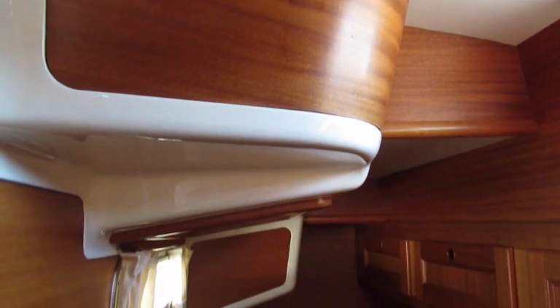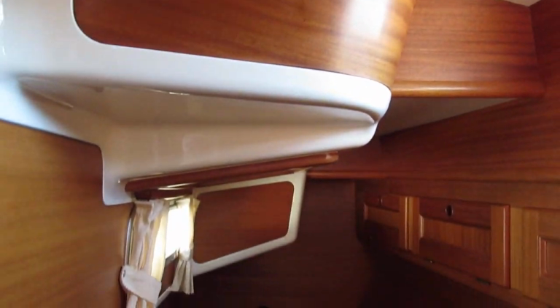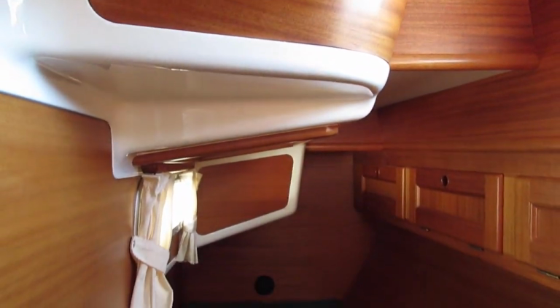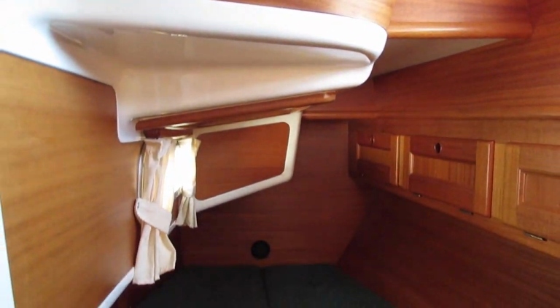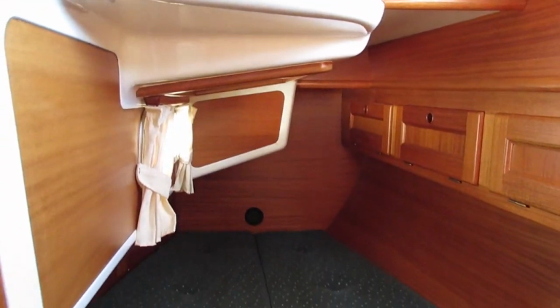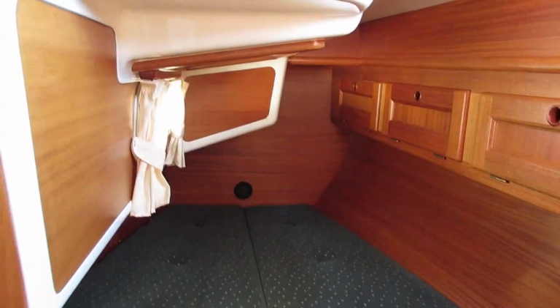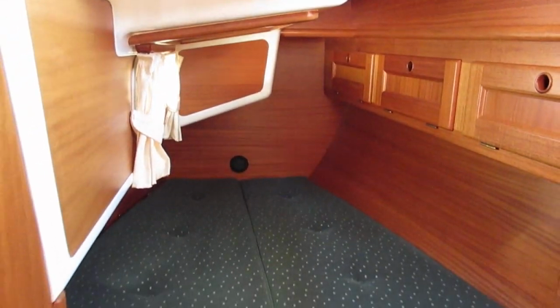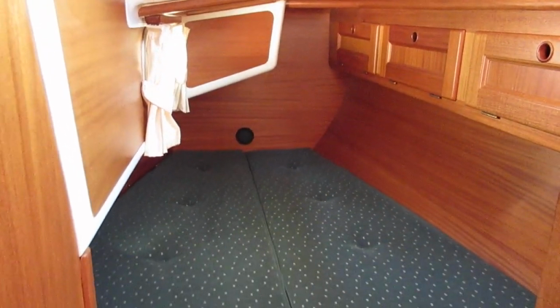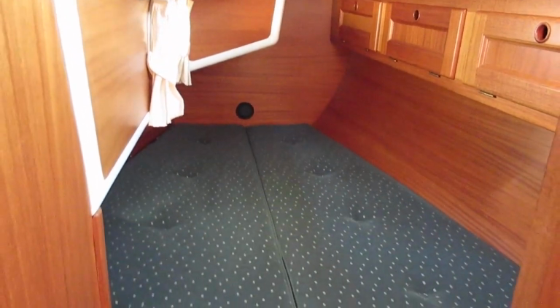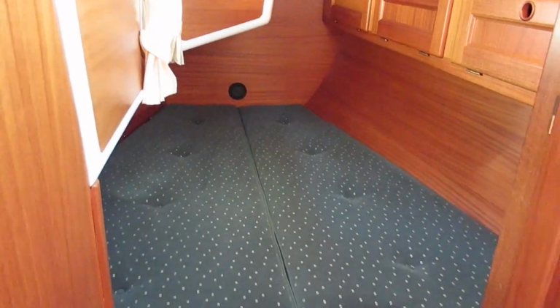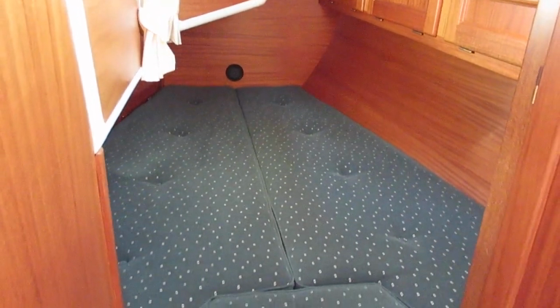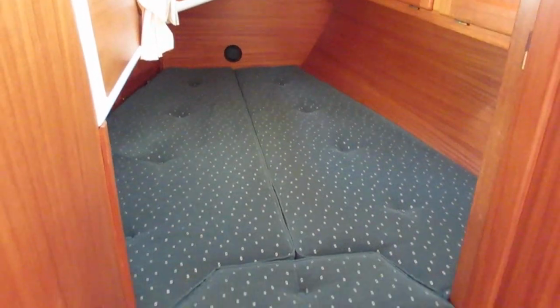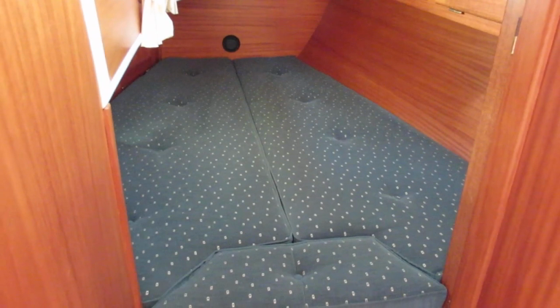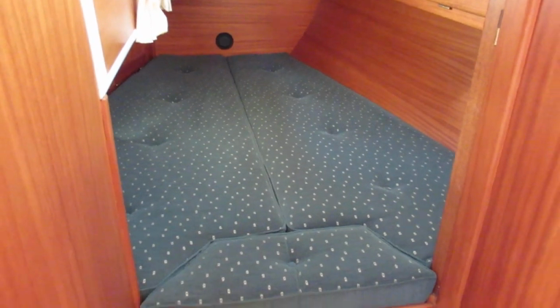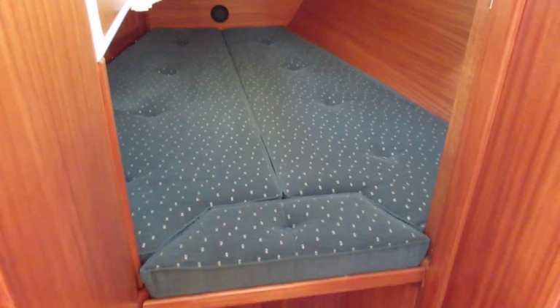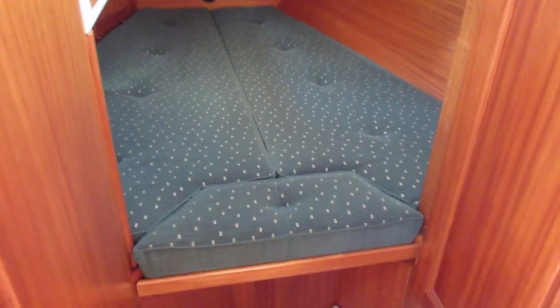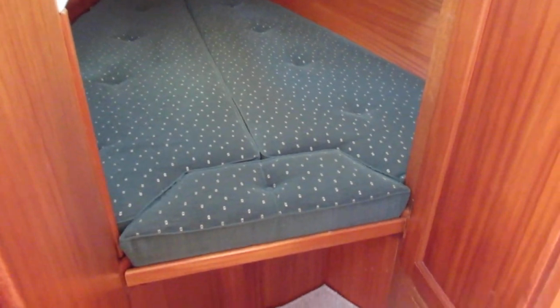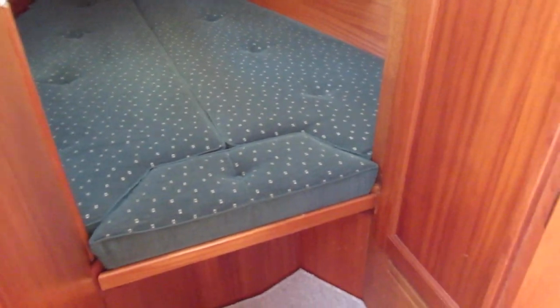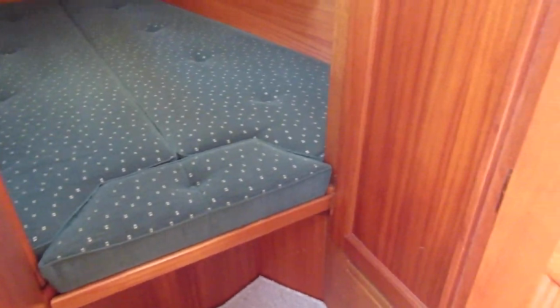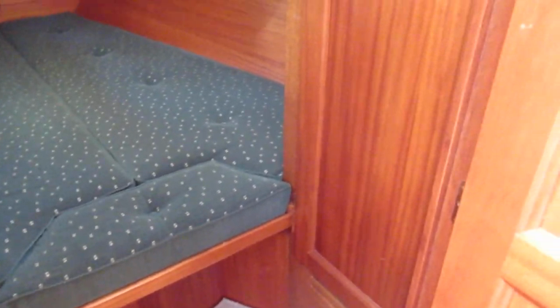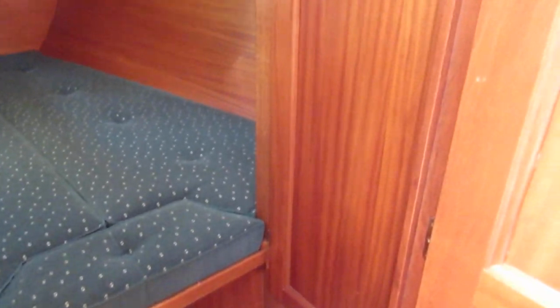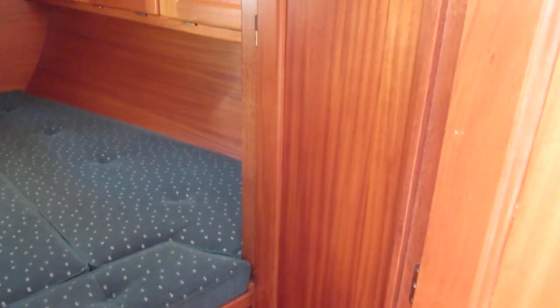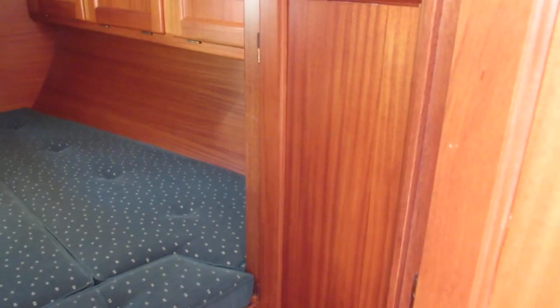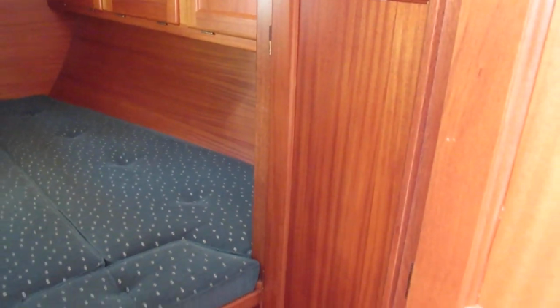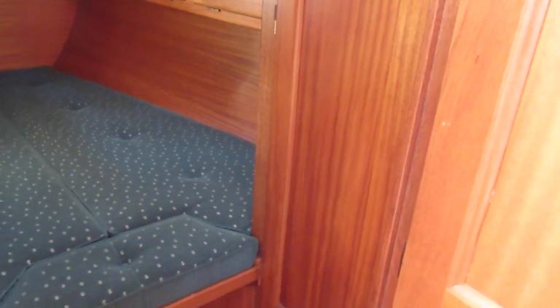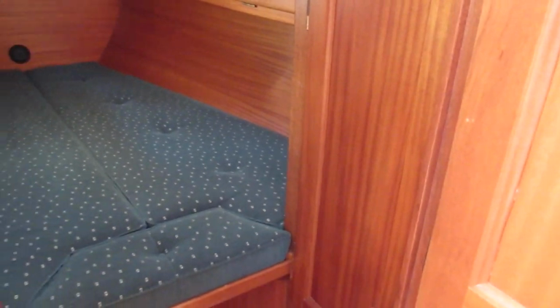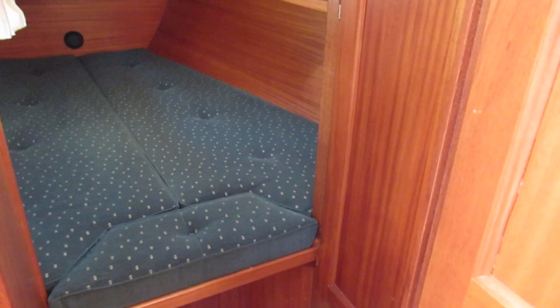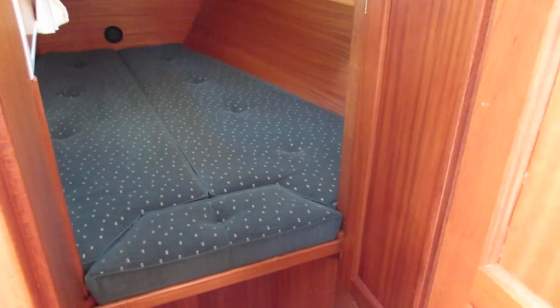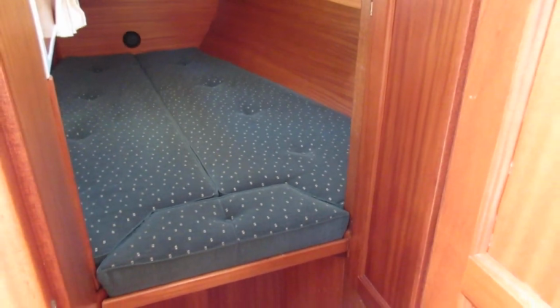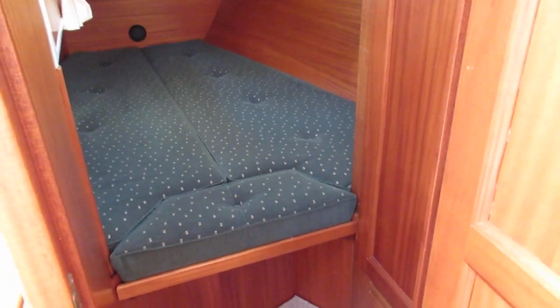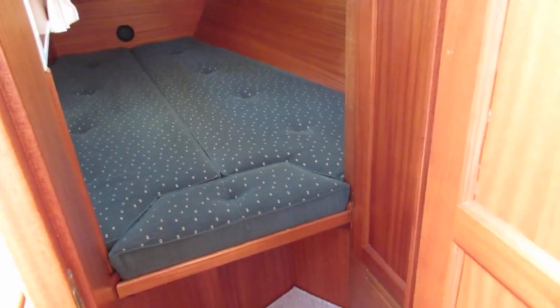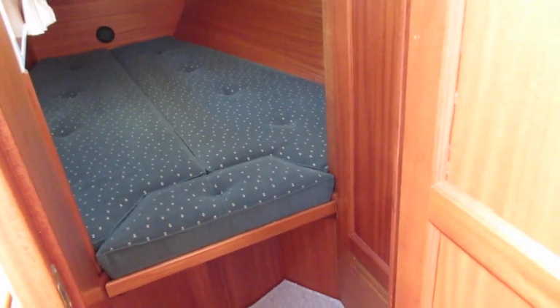This is Jo at Boatshed Plymouth on board the Marlowe 36 we have for sale down here in Plymouth. We're just having a quick look below deck to get an idea of the layout. So we're starting in the aft cabin where there's a good sized double berth.